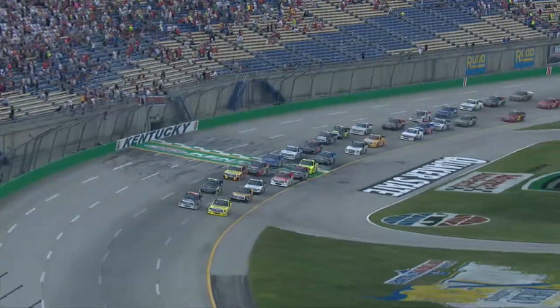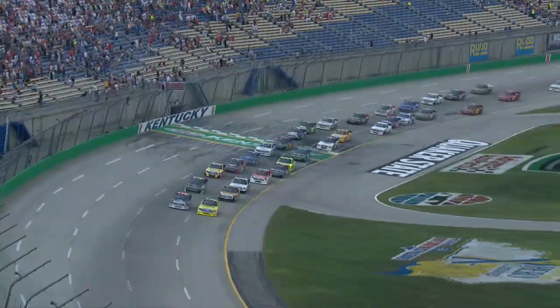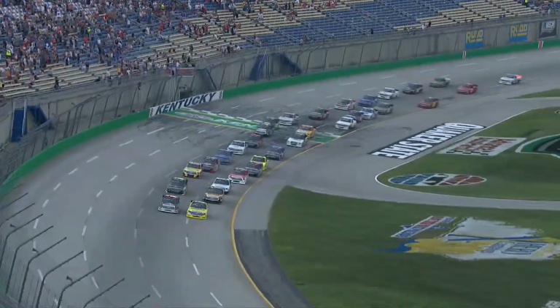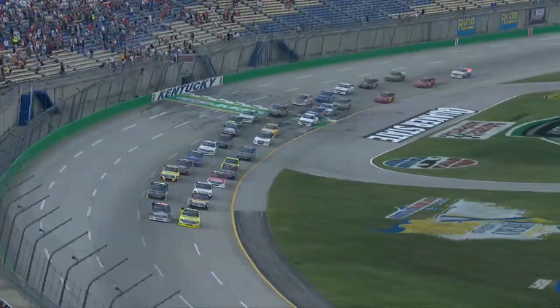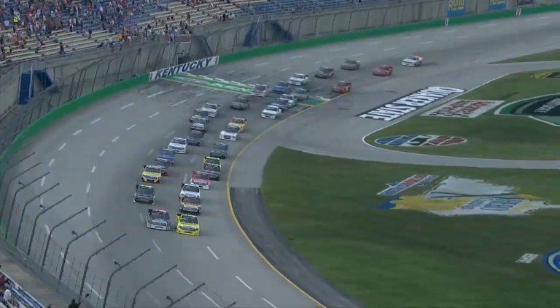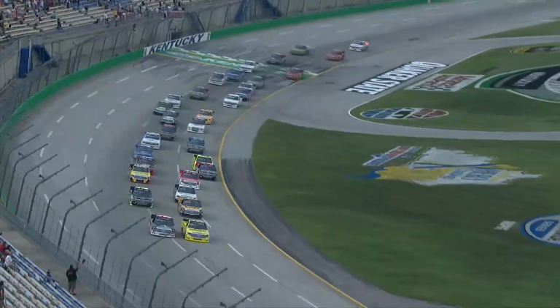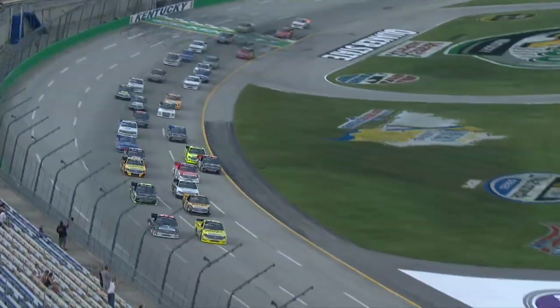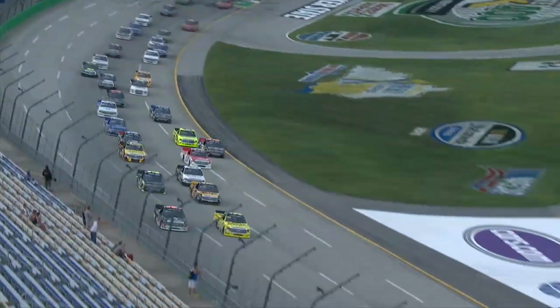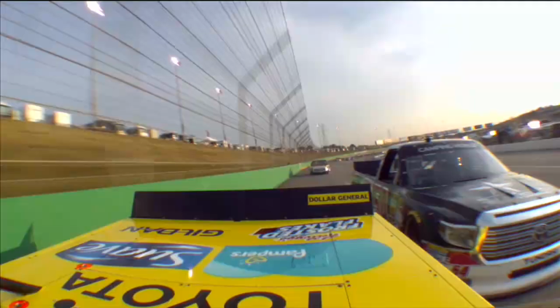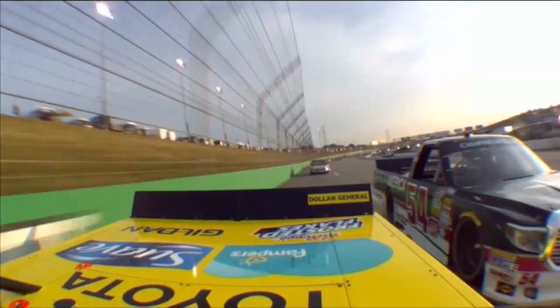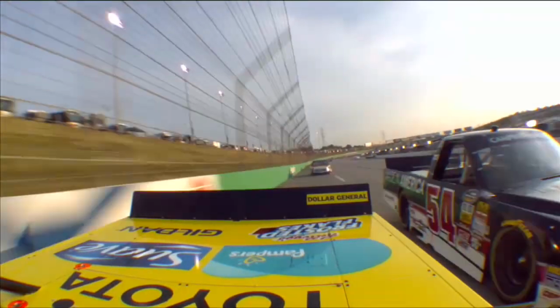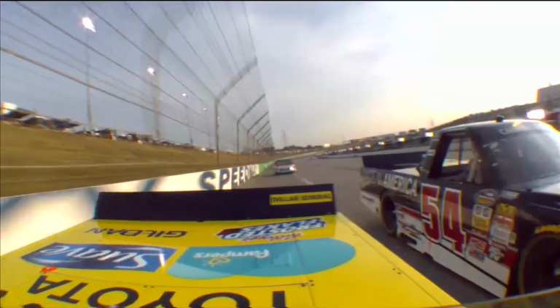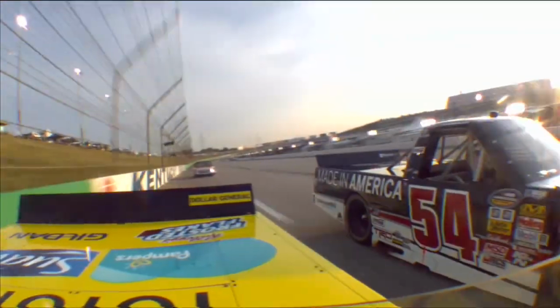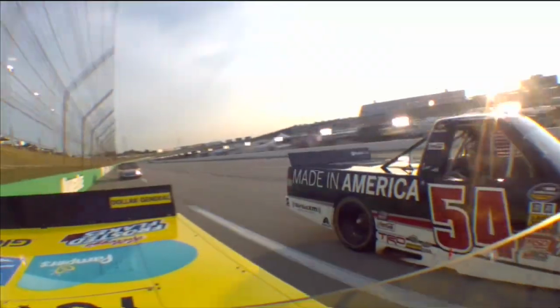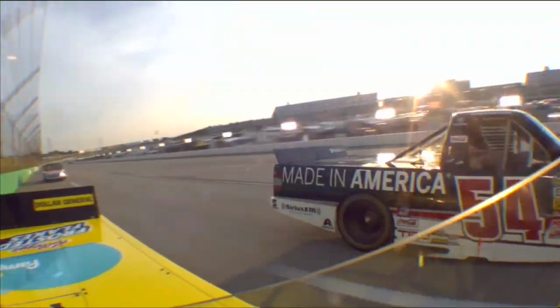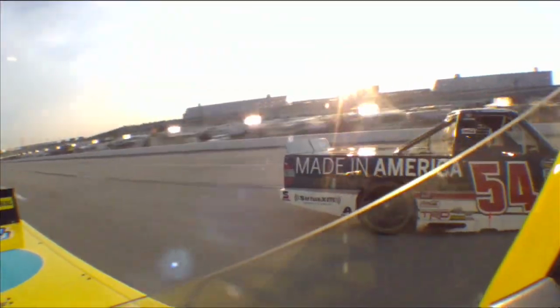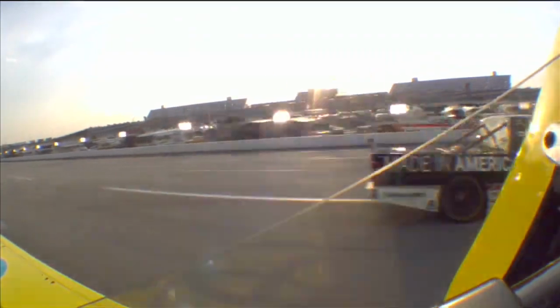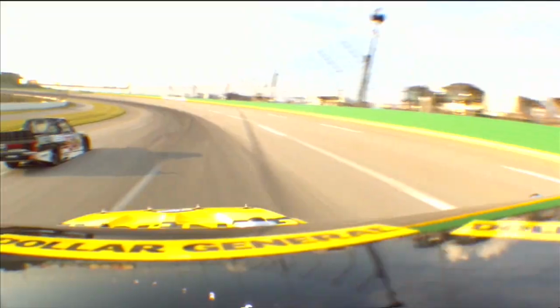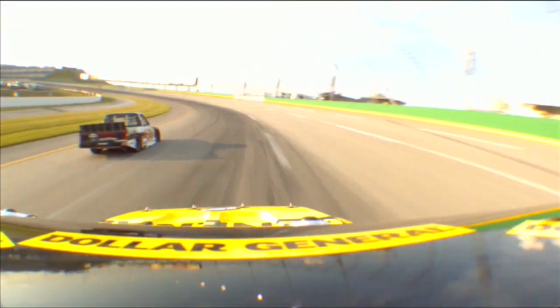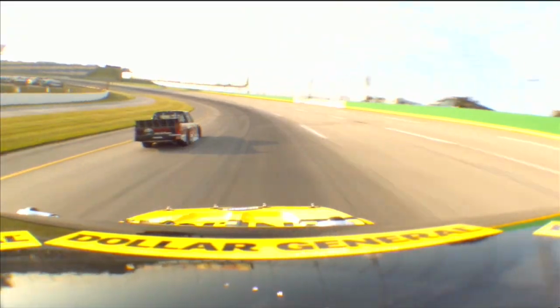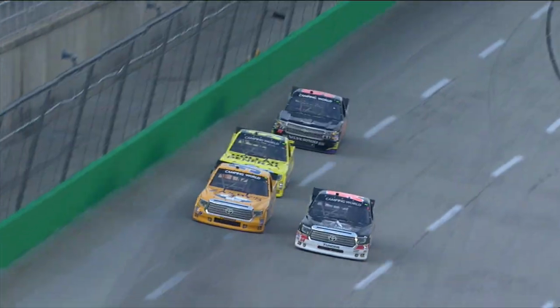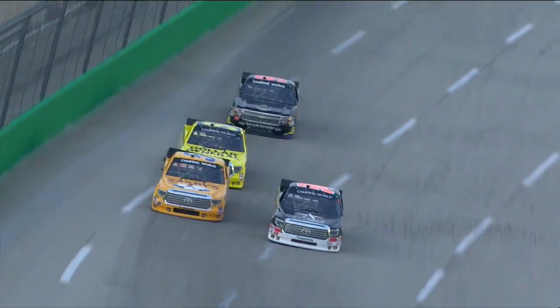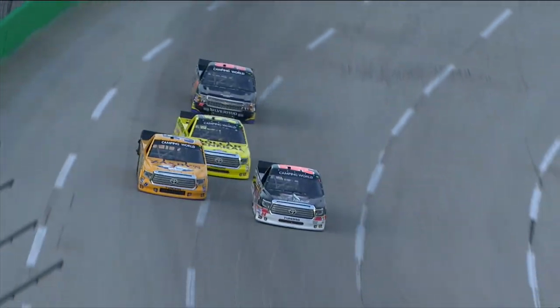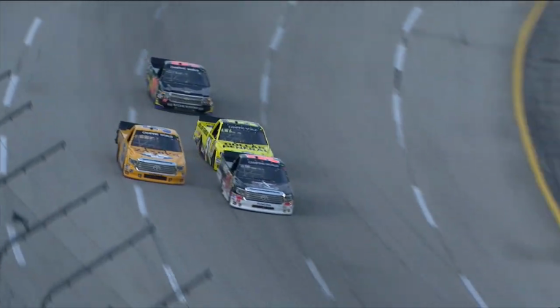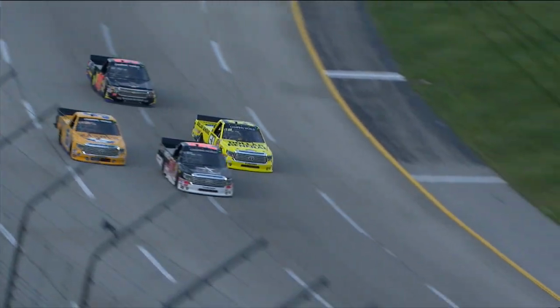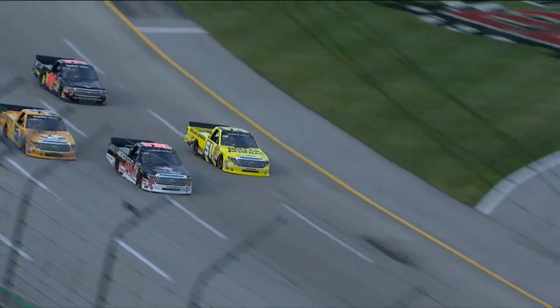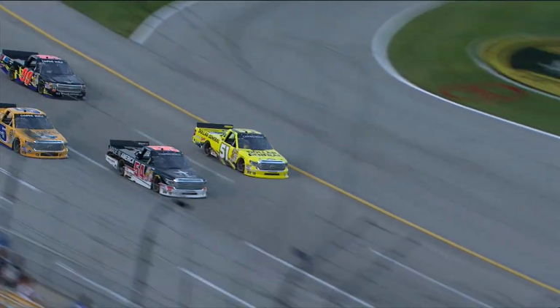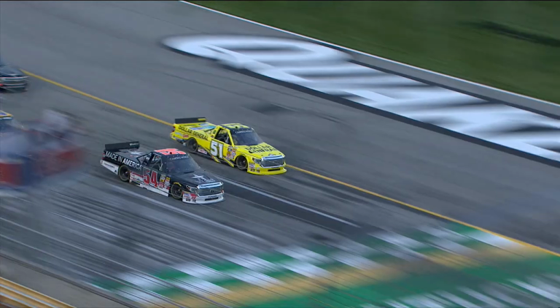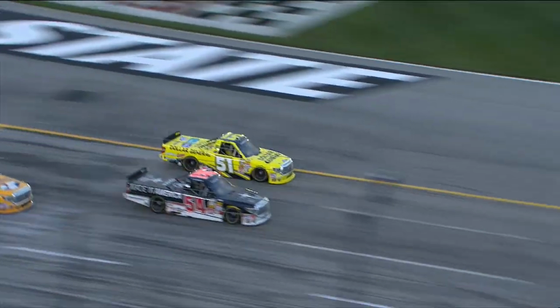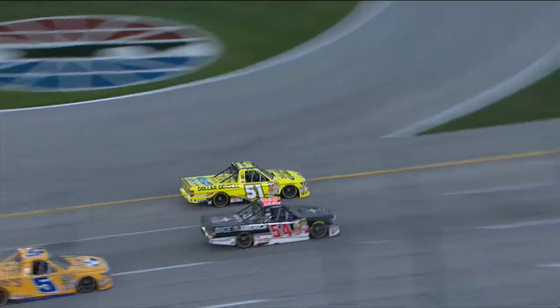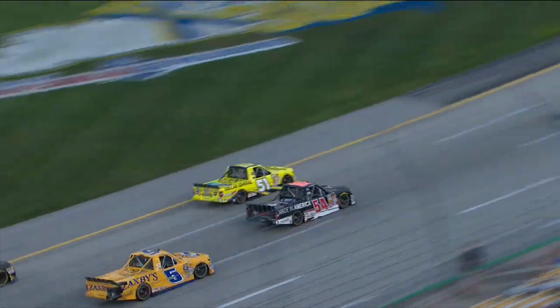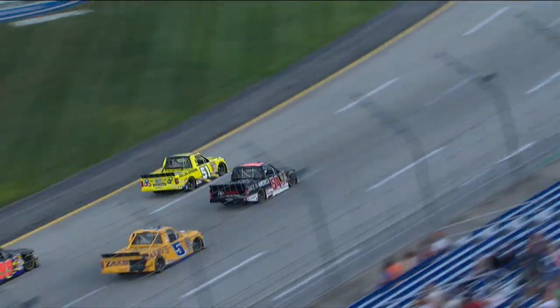Kyle Busch and teammate Darrell Wallace Jr. started on the front row, and initially it was the driver known as Bubba who would get out to the early lead. Eventually, Busch made his way around his young protege and would stay out front for much of the race.